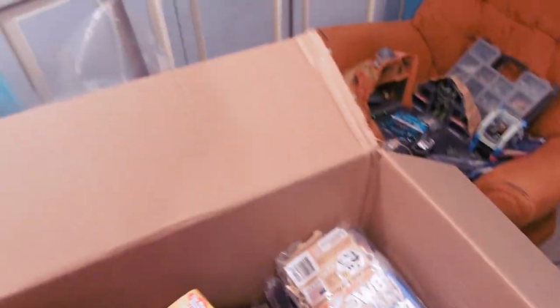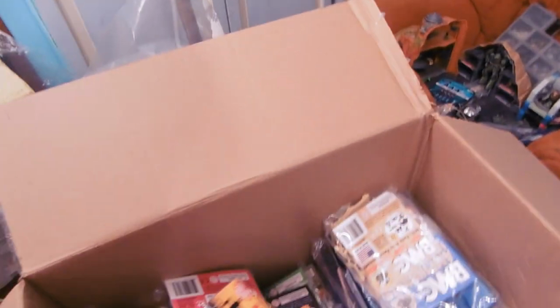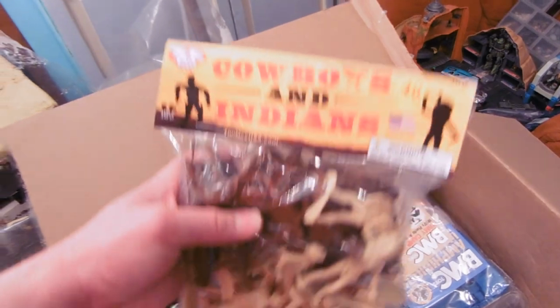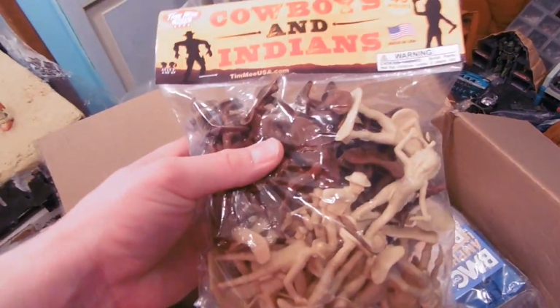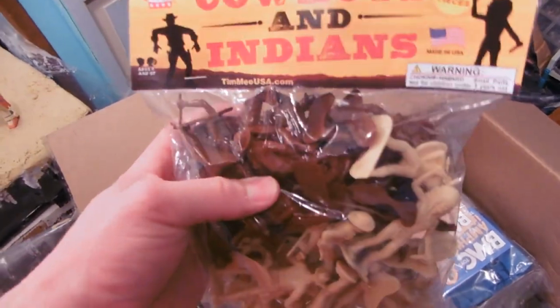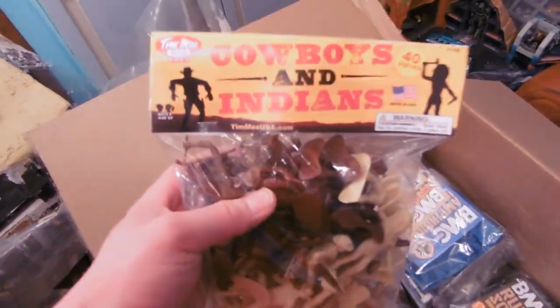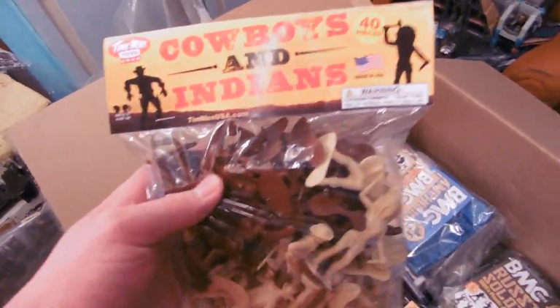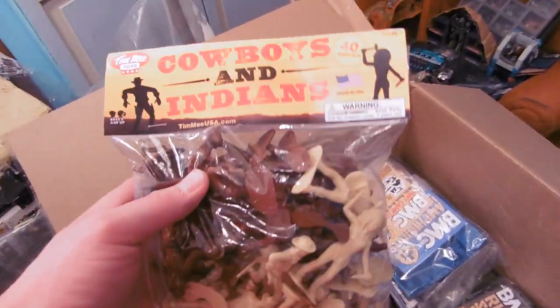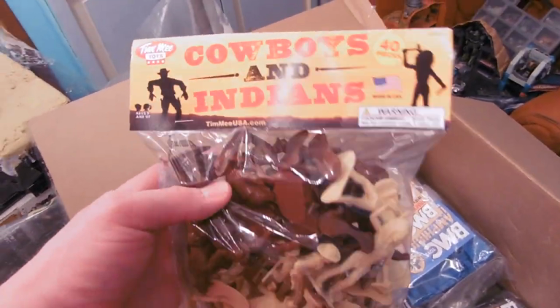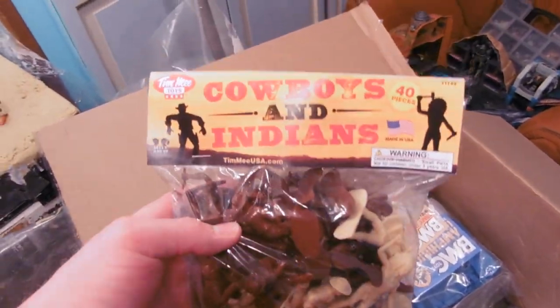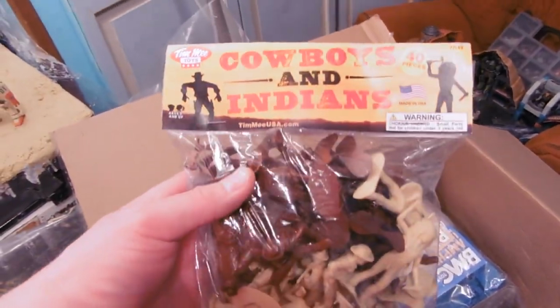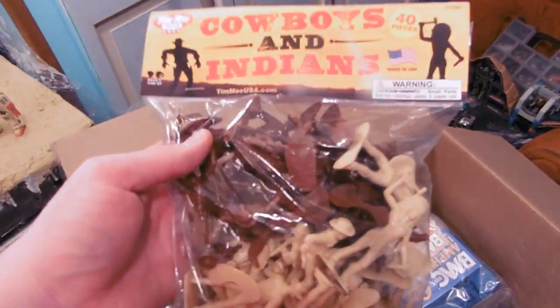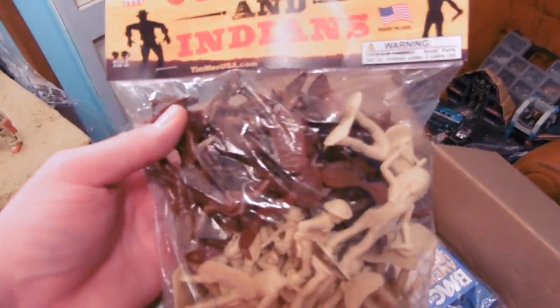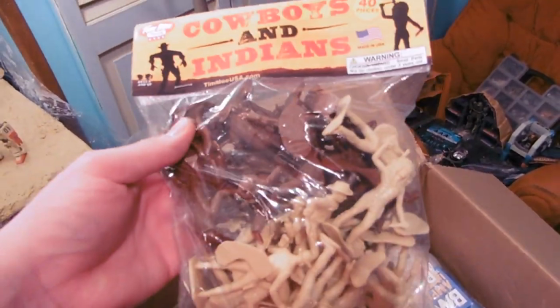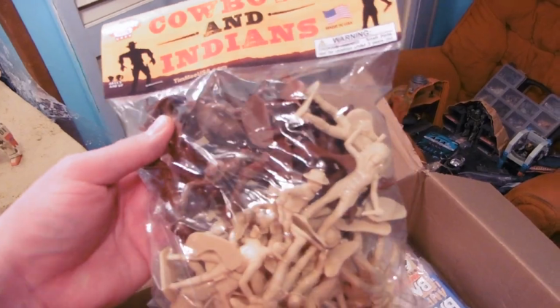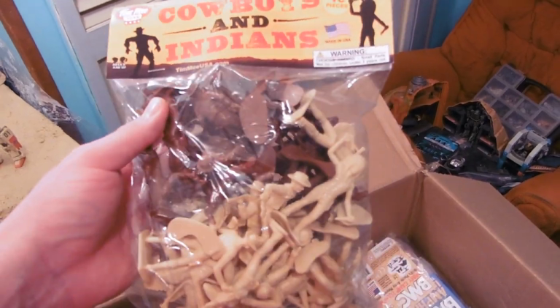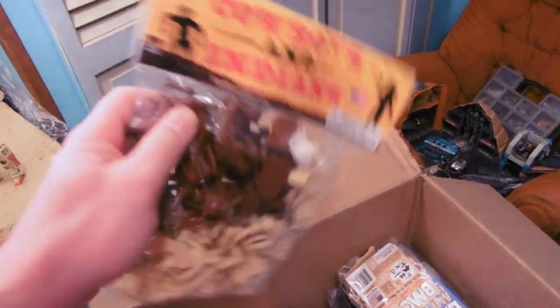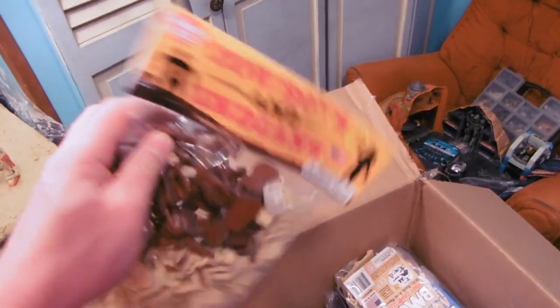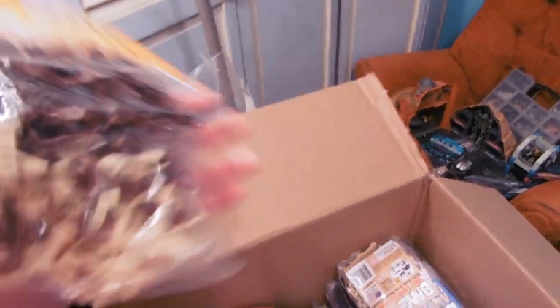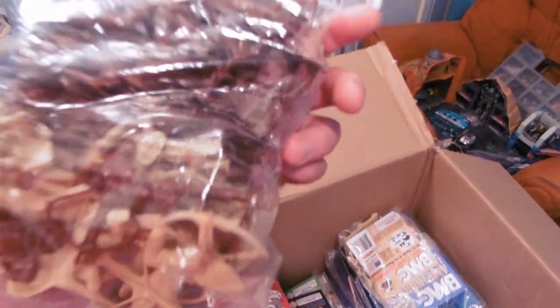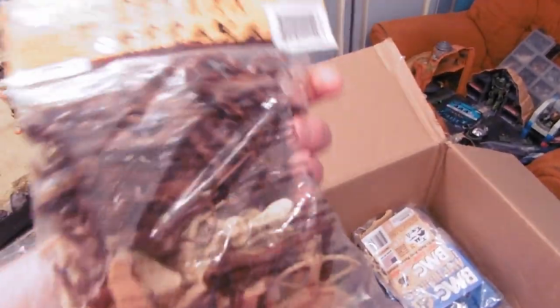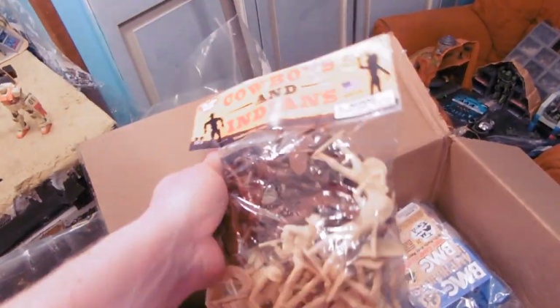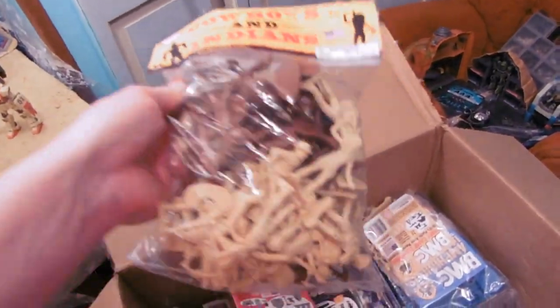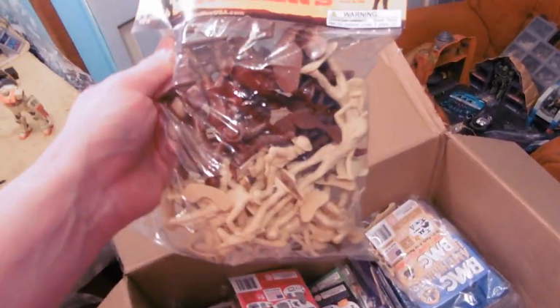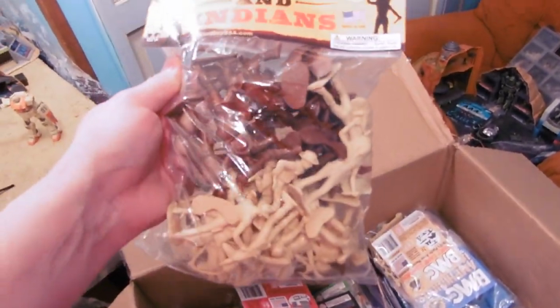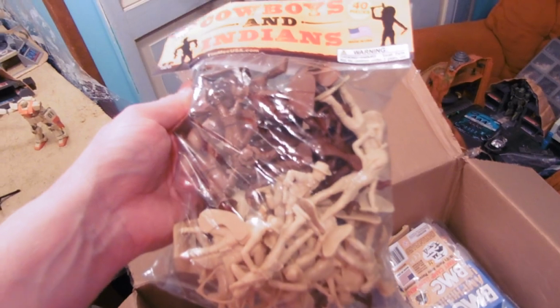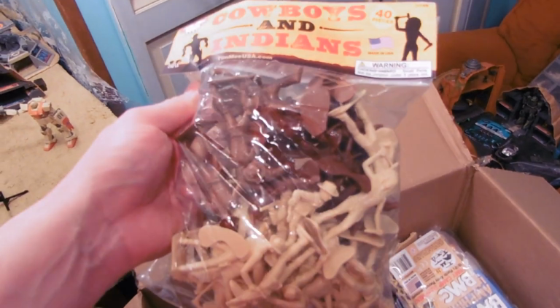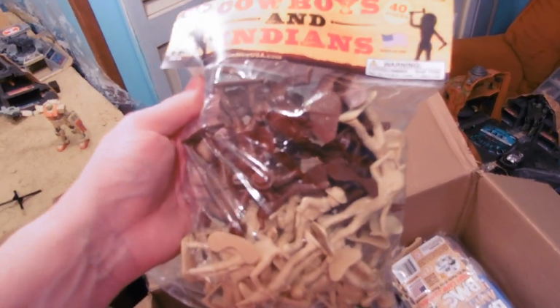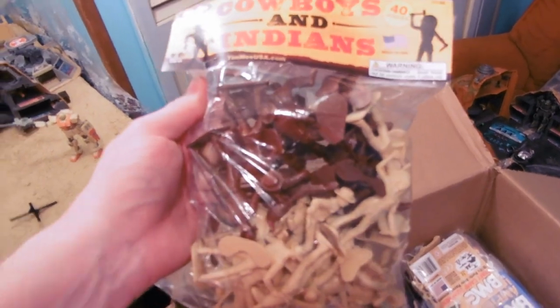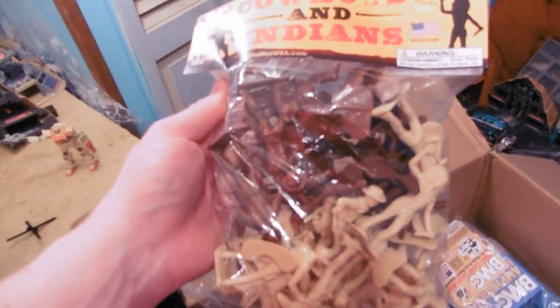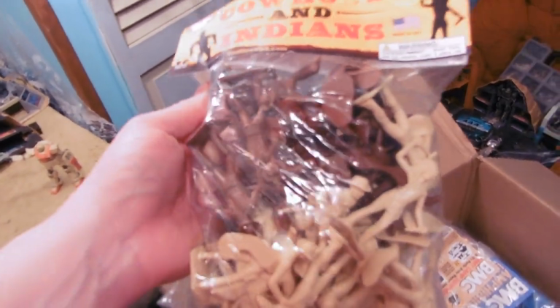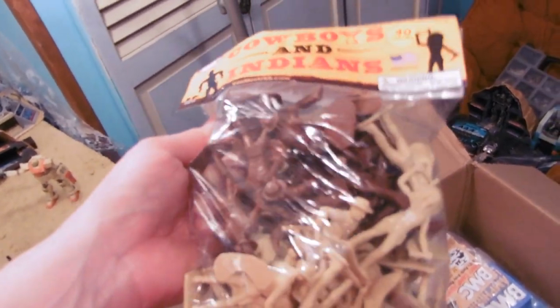BMC Toys has a blog on their website, www.bmctoys.com. You can follow a lot of their stuff there. Timmy has some stuff too that you can read about on their website — so you get to know about some of the stuff that their owner, Jeff Immel, is doing.